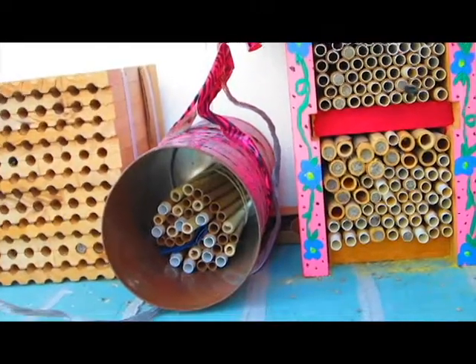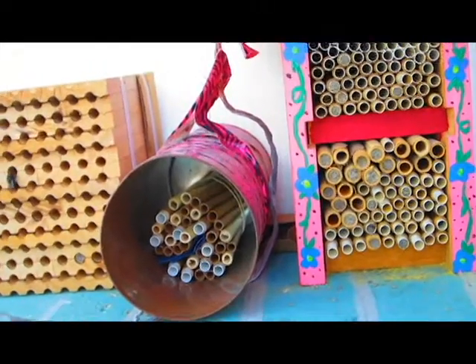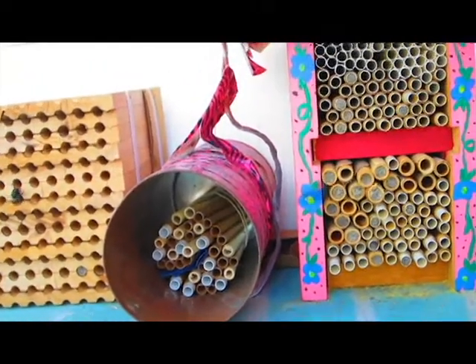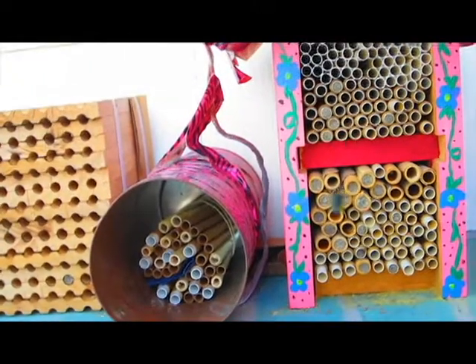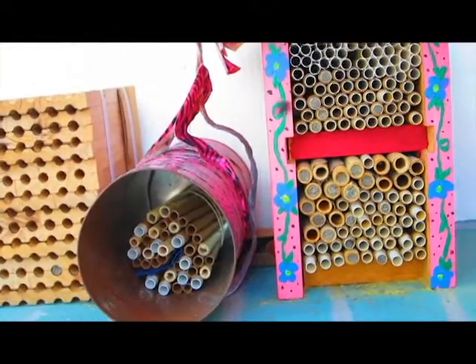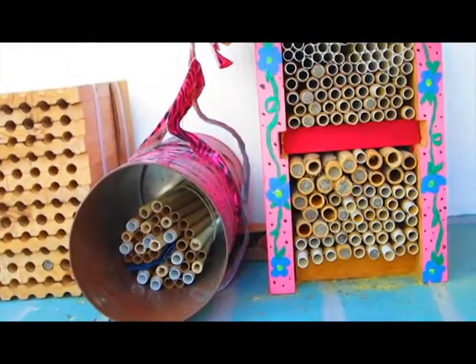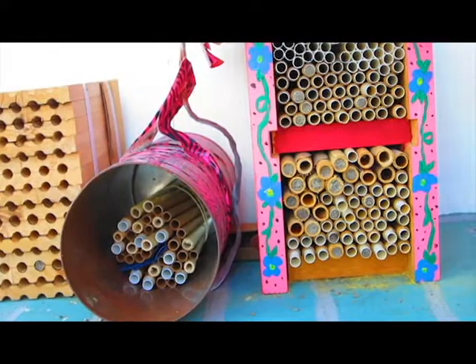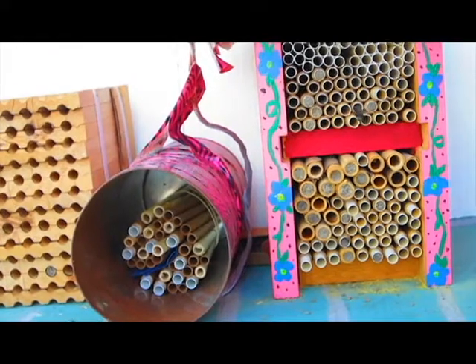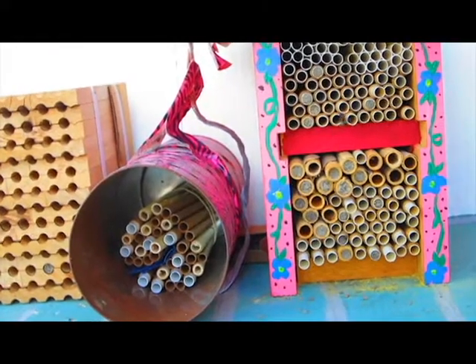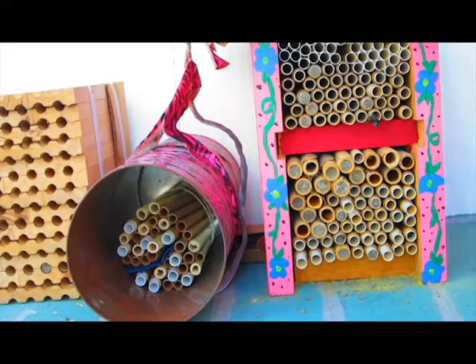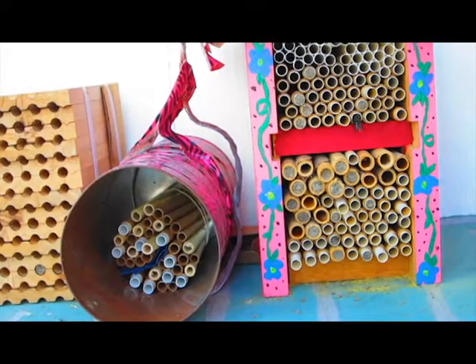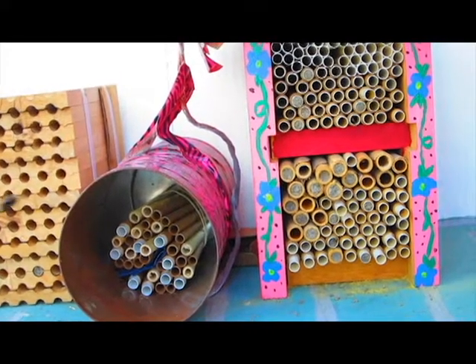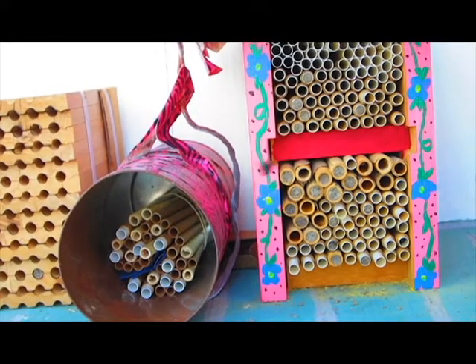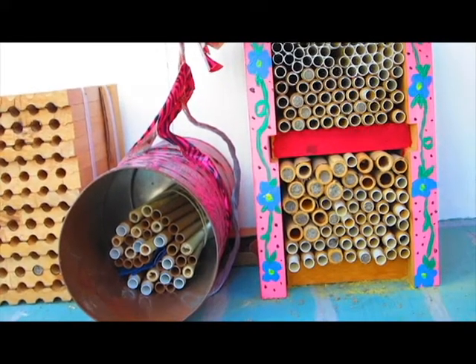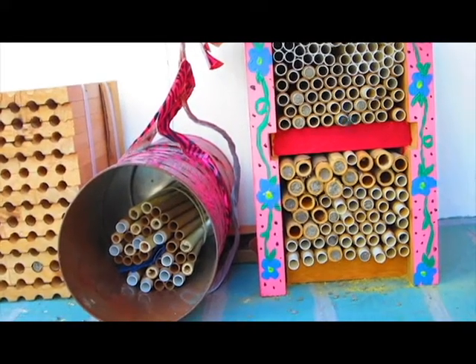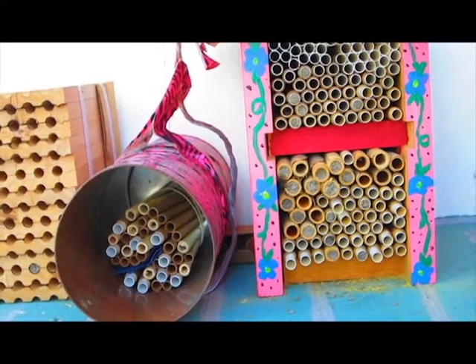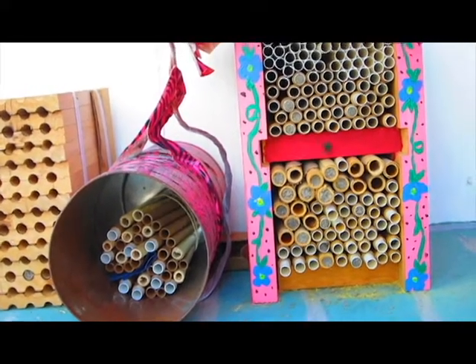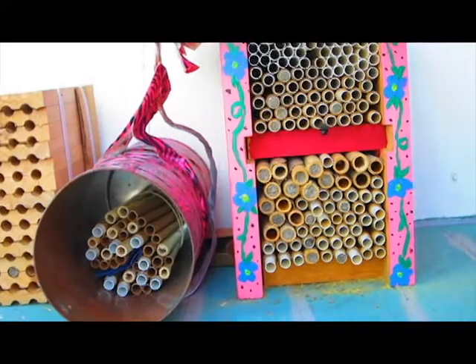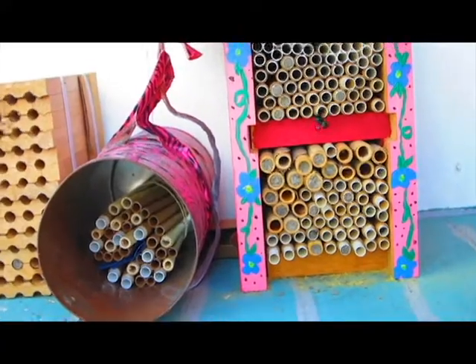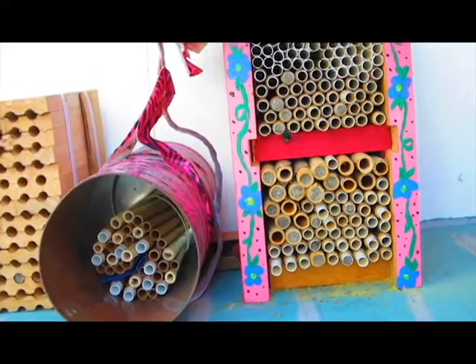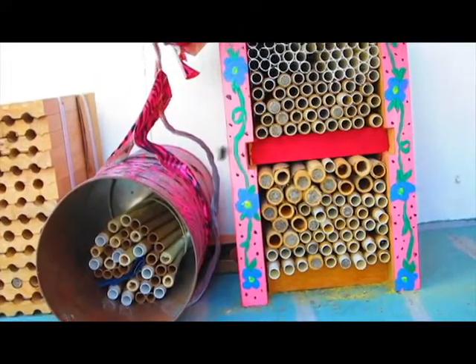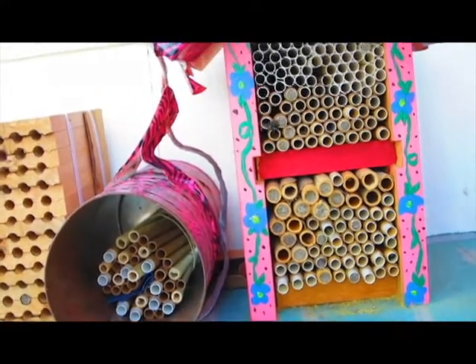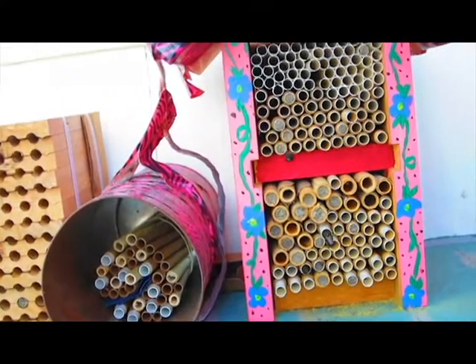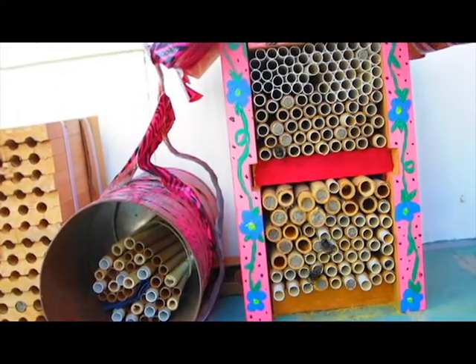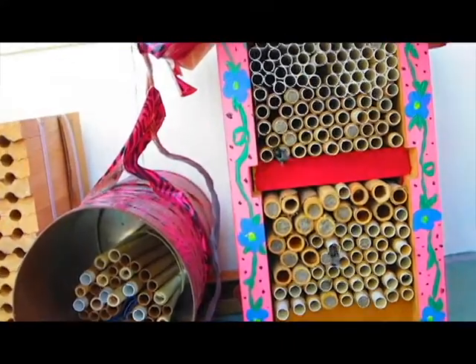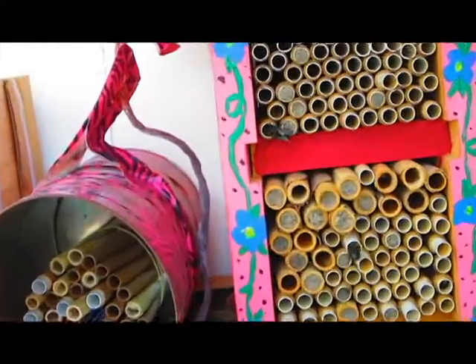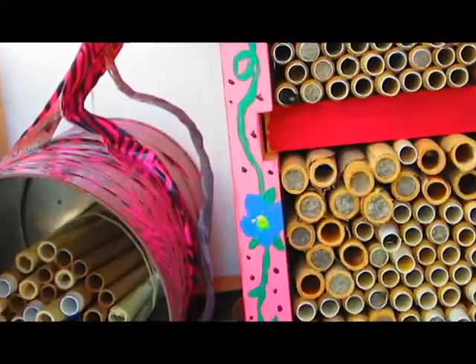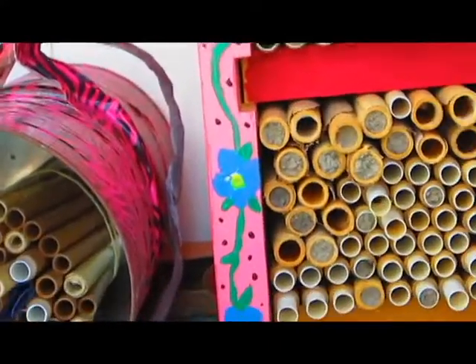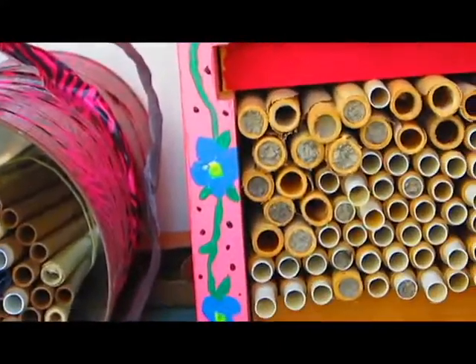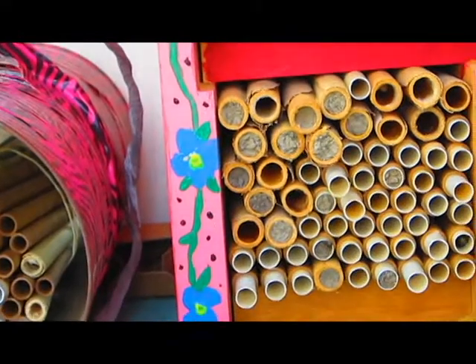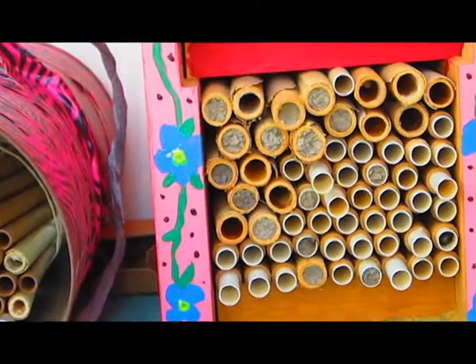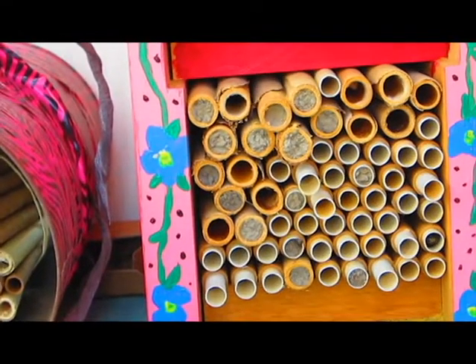Orchard Mason Bees, or Blue Orchard Bees, make nests in reeds and natural holes, creating individual cells for their brood that are separated by mud dividers. Unlike carpenter bees, they cannot drill holes in wood.